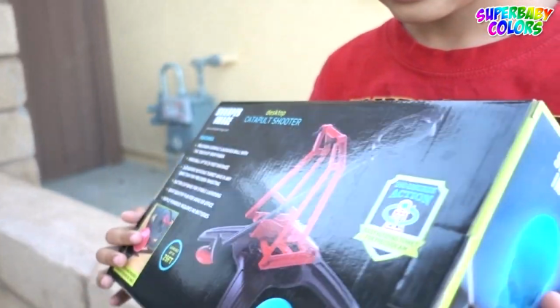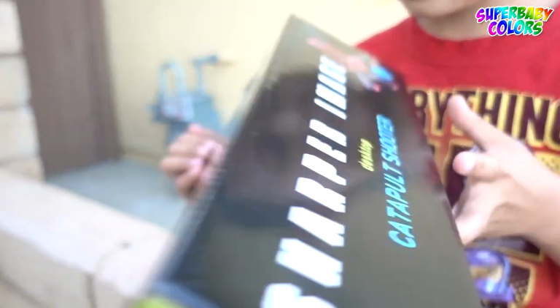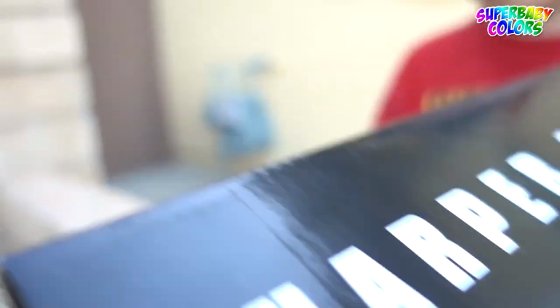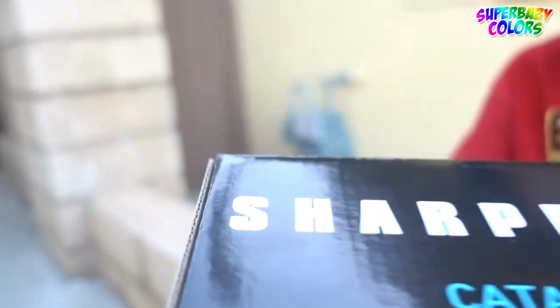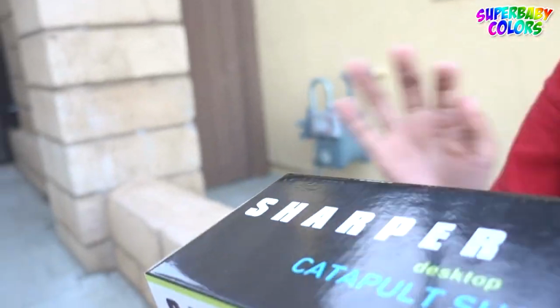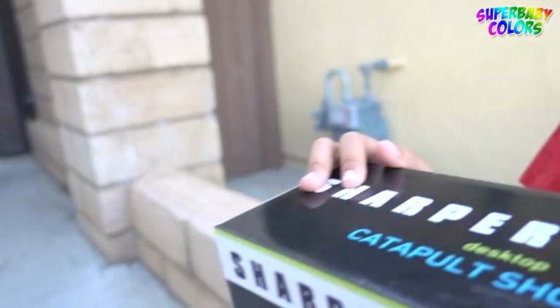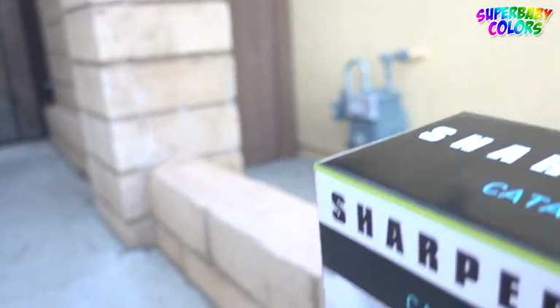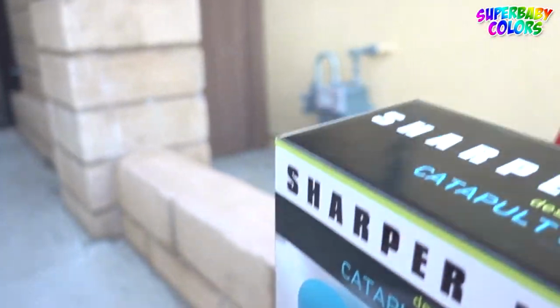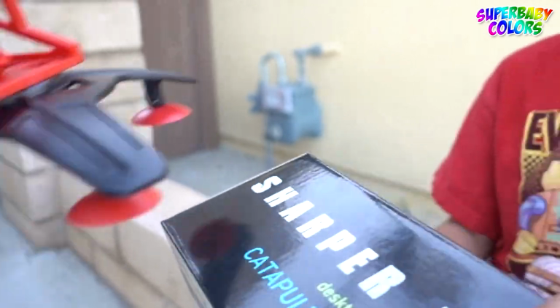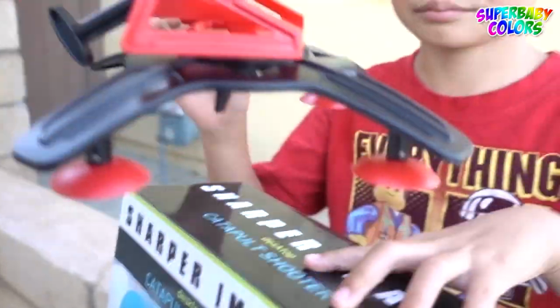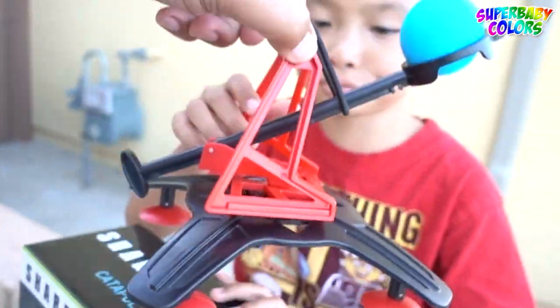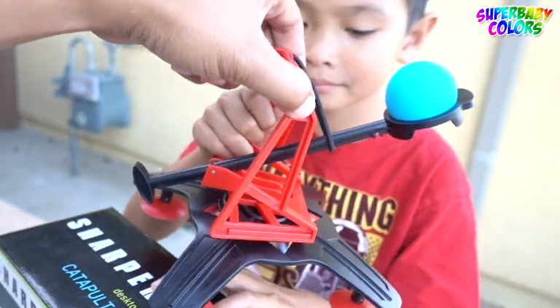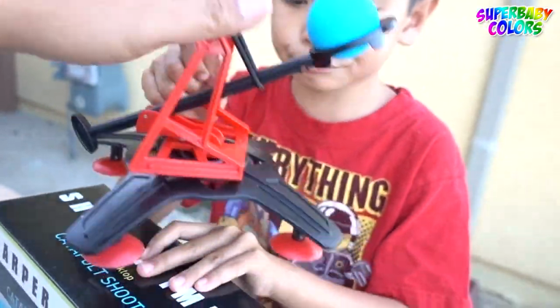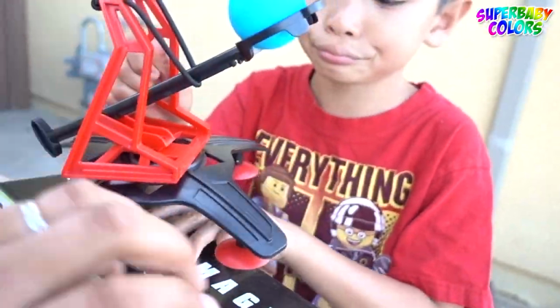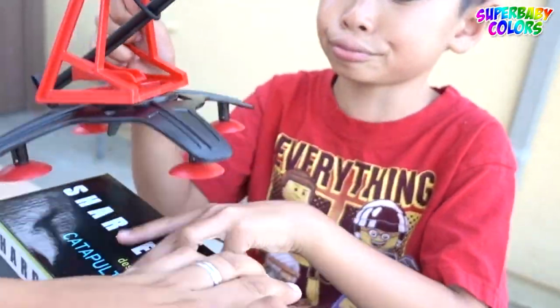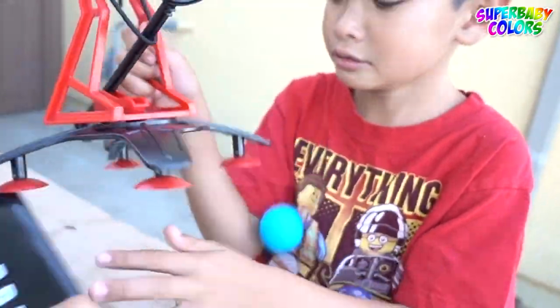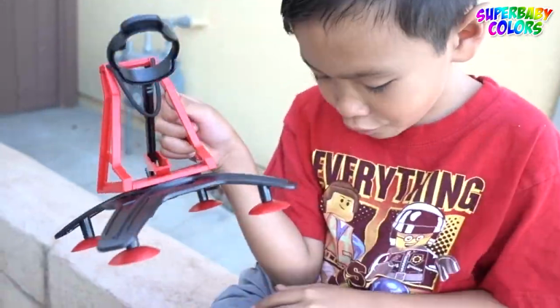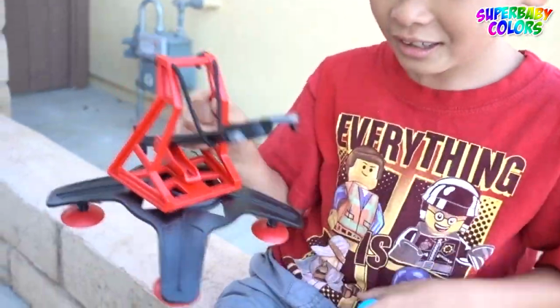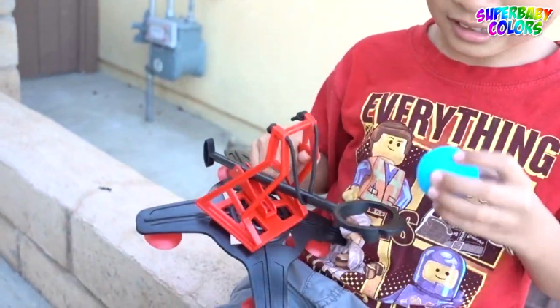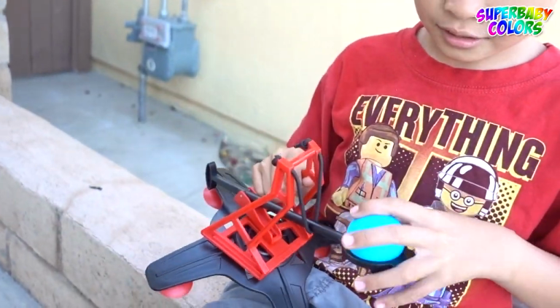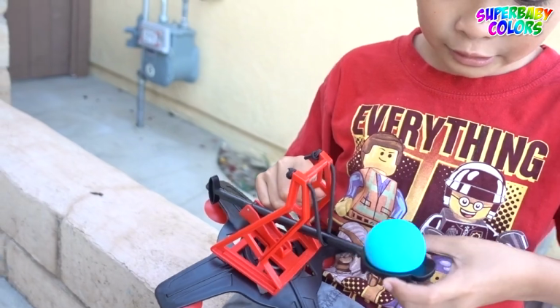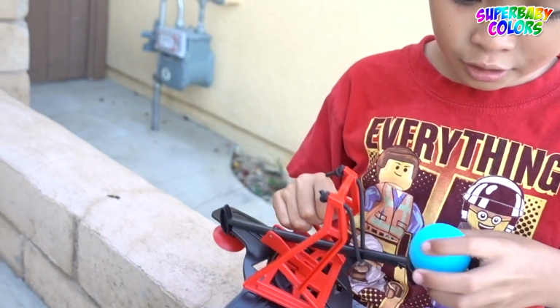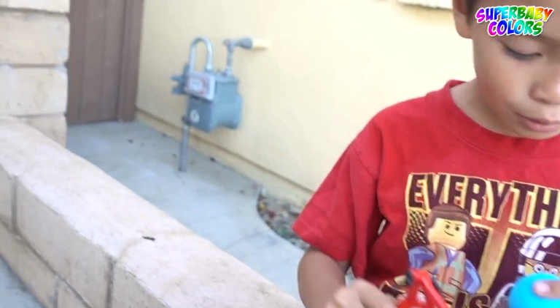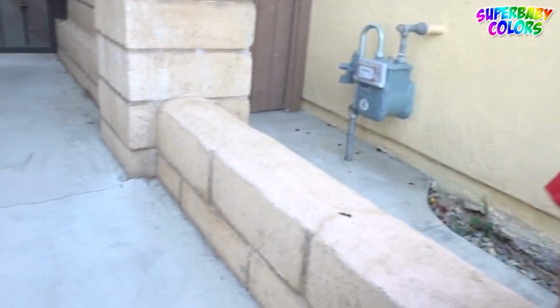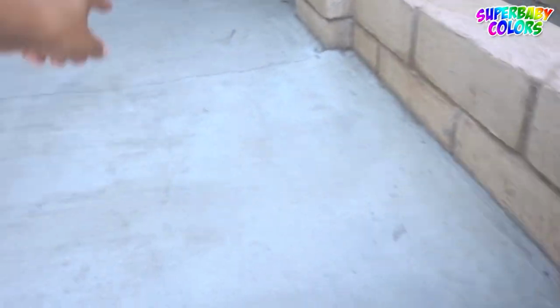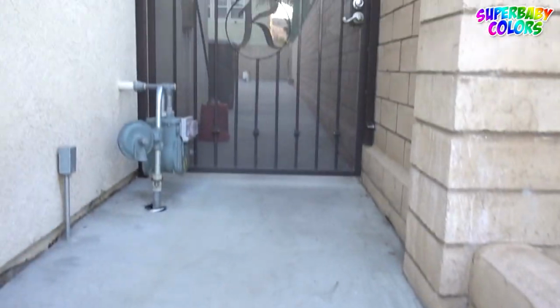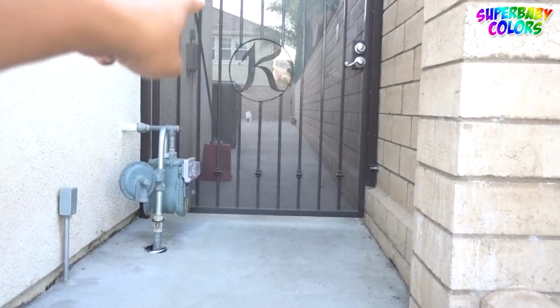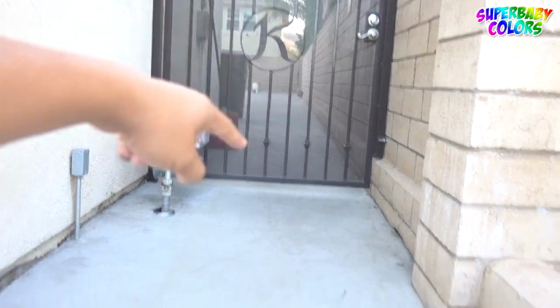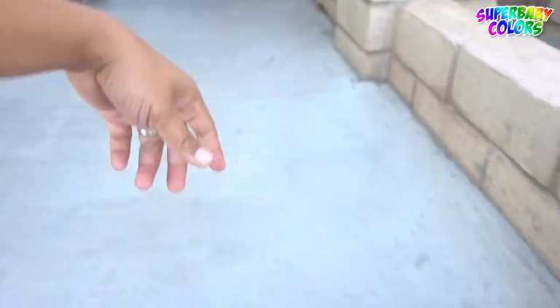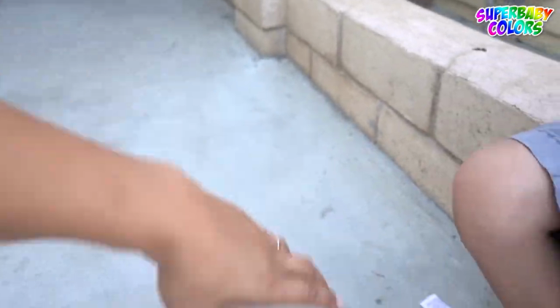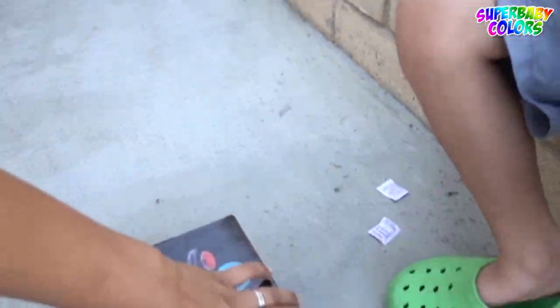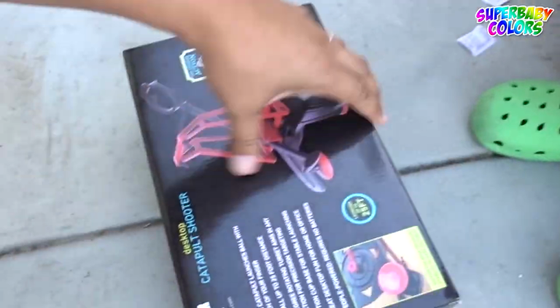So we have it open. Here it is. There it is. We put it together already. So Tiger, demonstrate the catapult. But where's the other ball? We want to shoot it toward the door. Where's the other ball? It's in here — it's in the box.